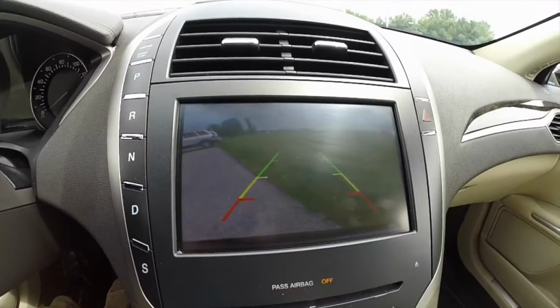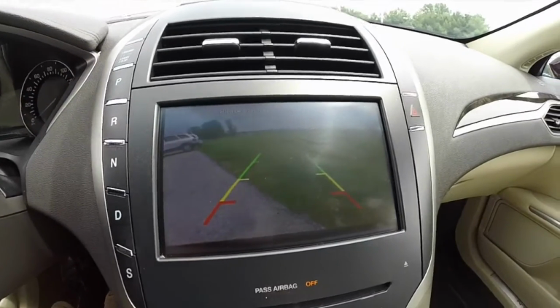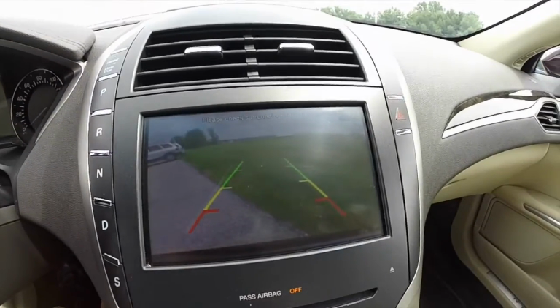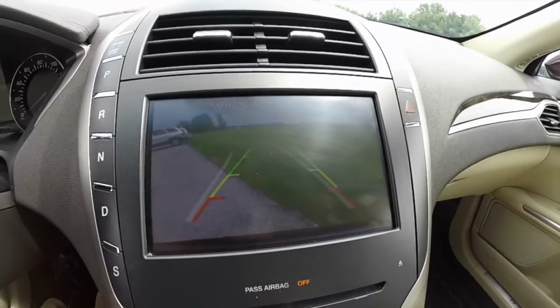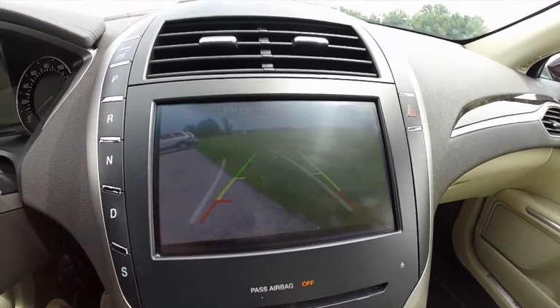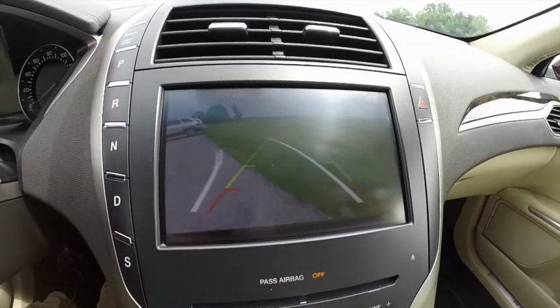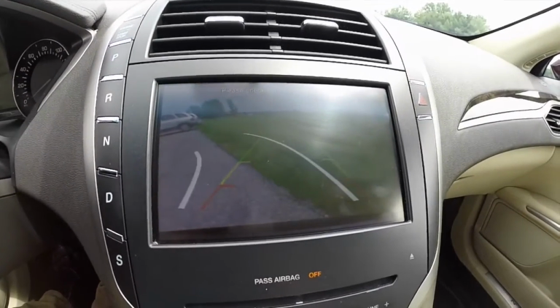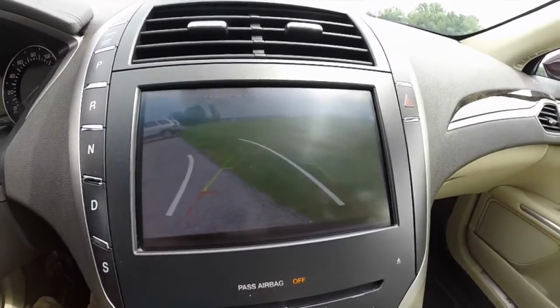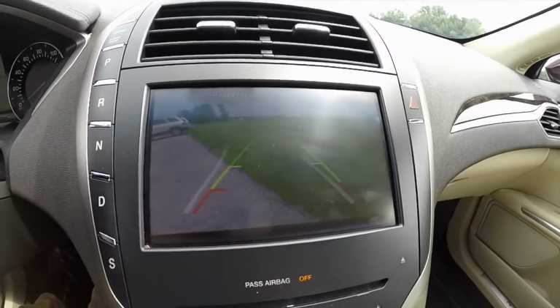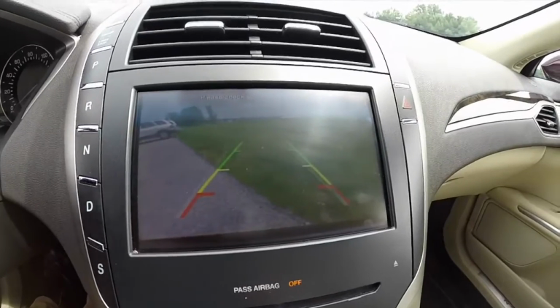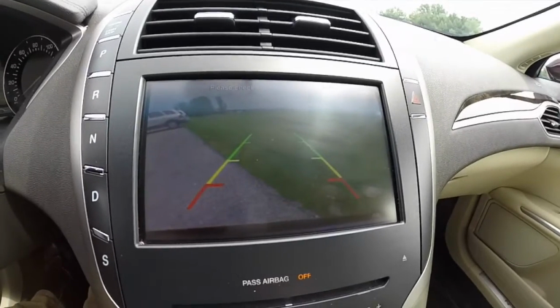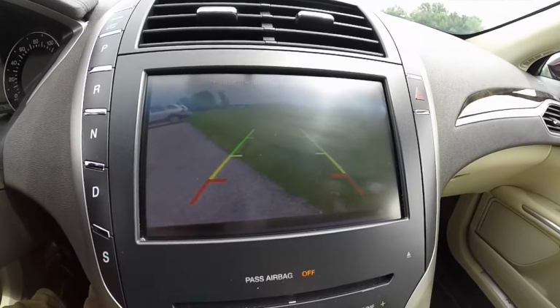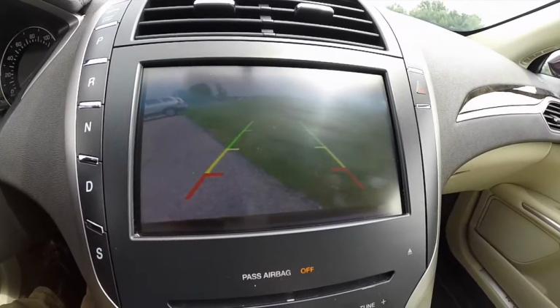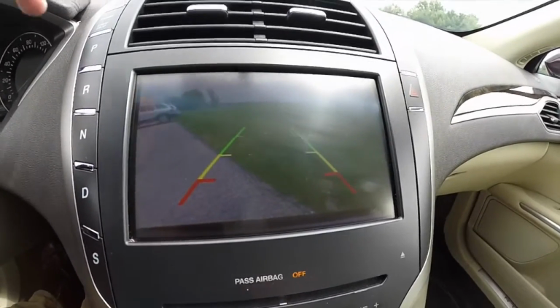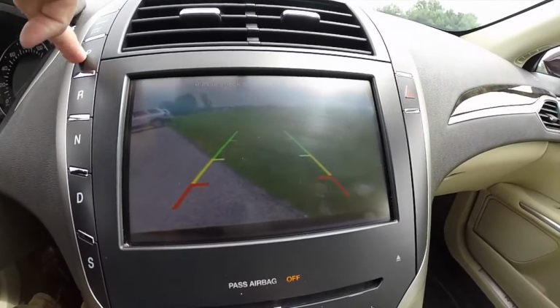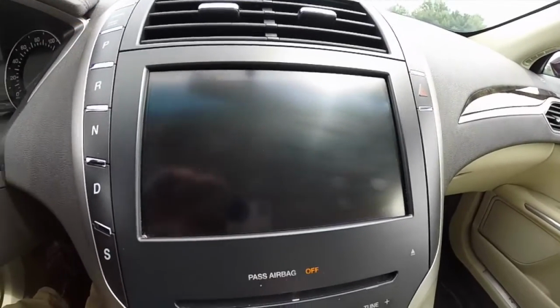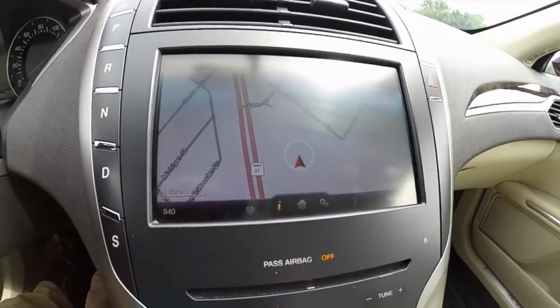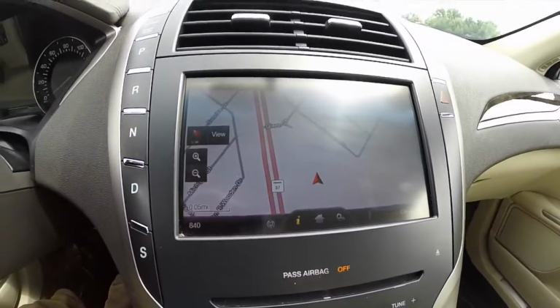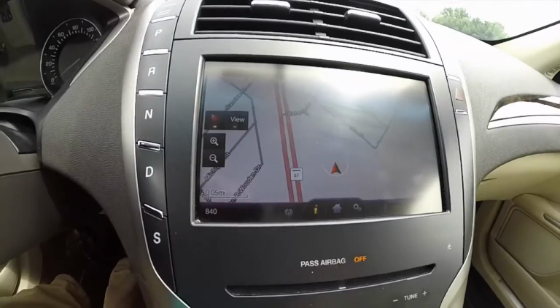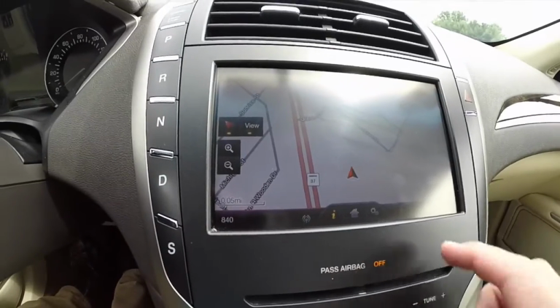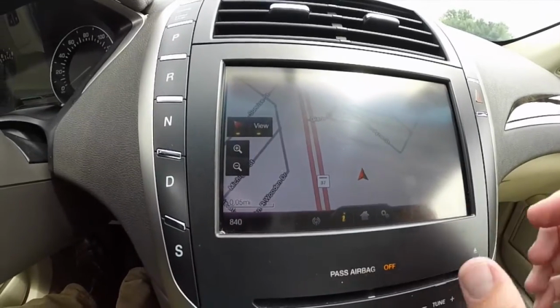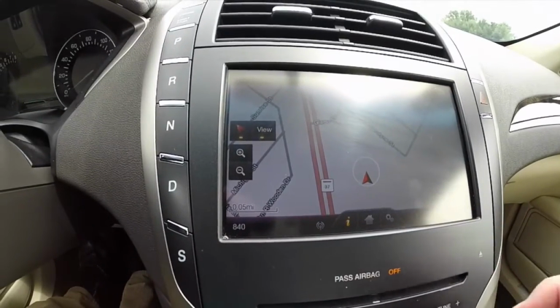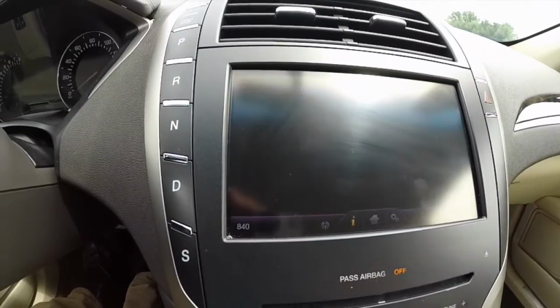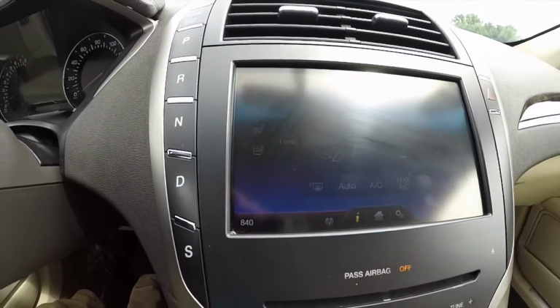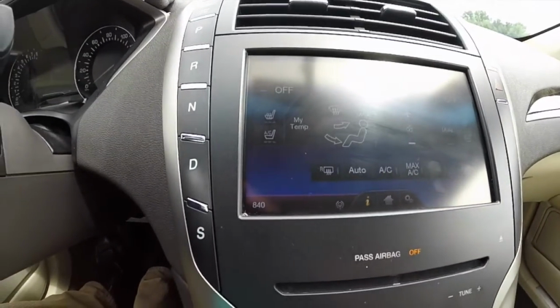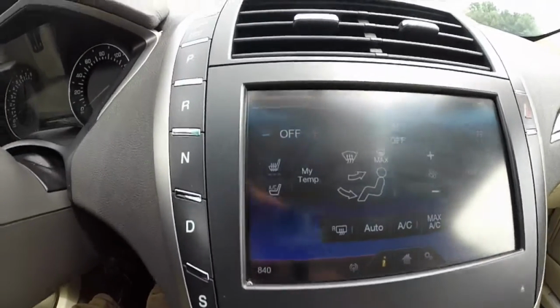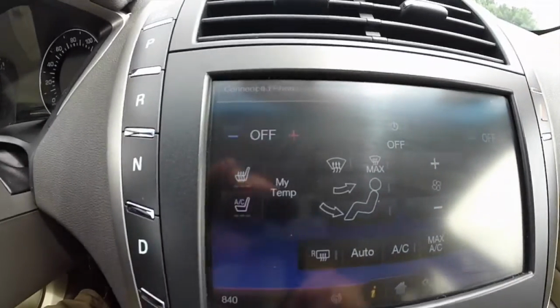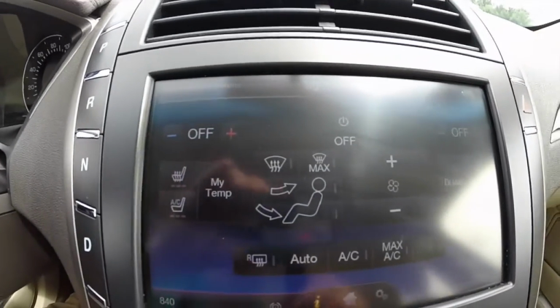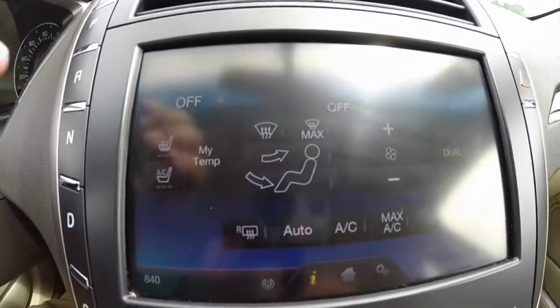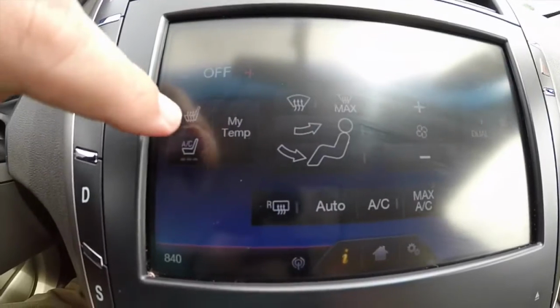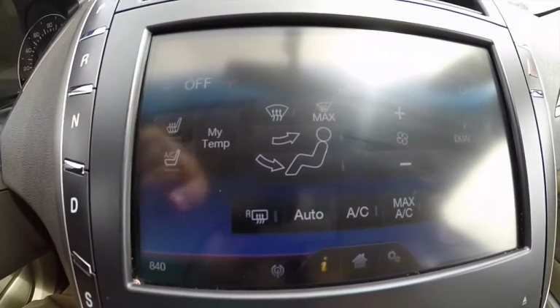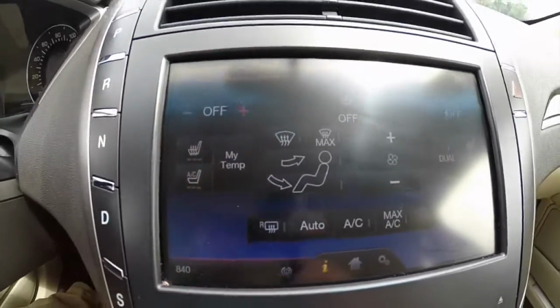It also has adaptive guidance lines which work in tandem with your parking sensors. The climate control screen also controls the heated and ventilated seats for the front passengers.